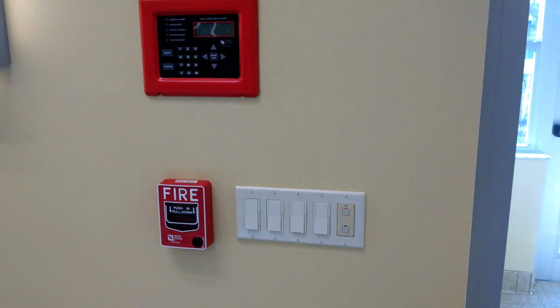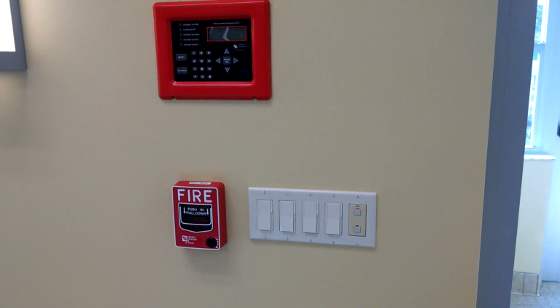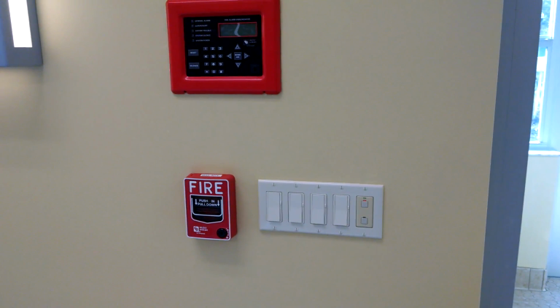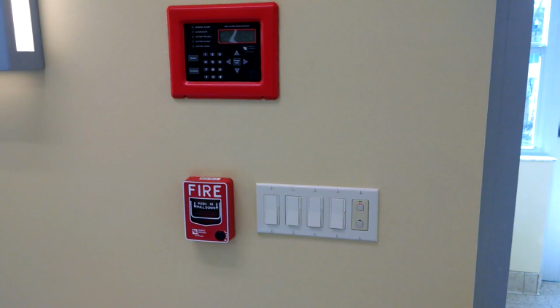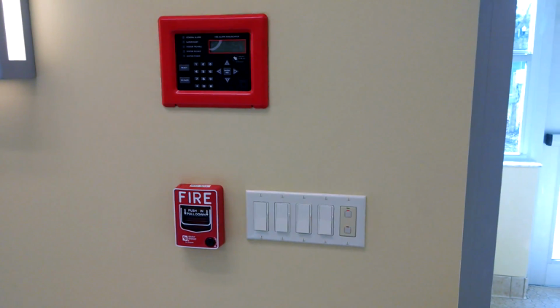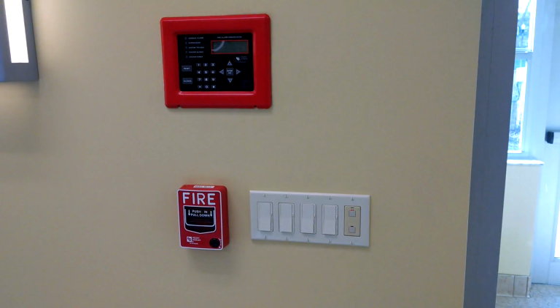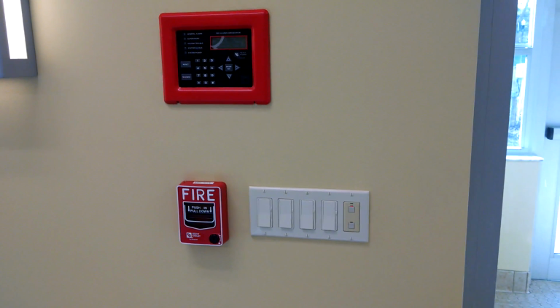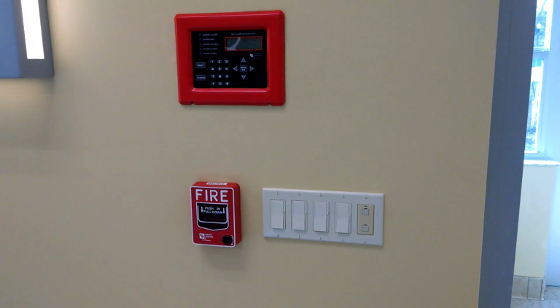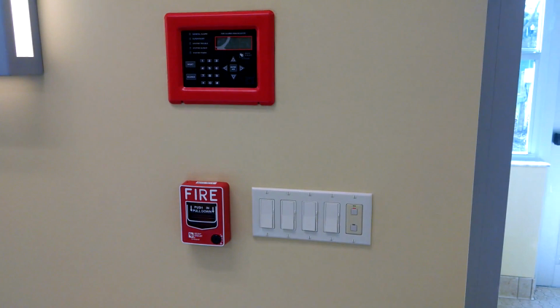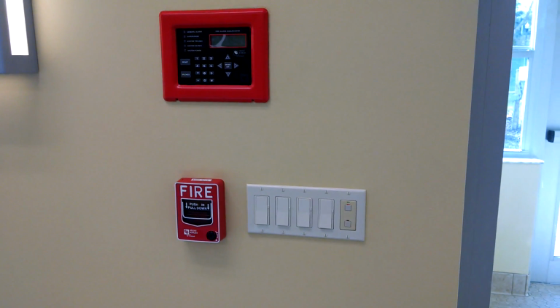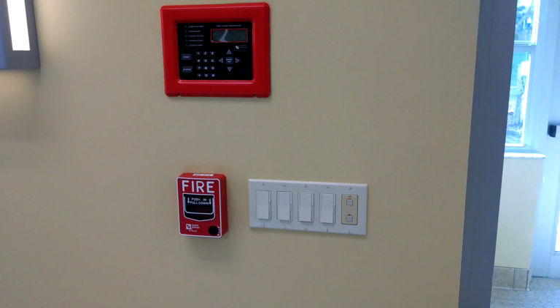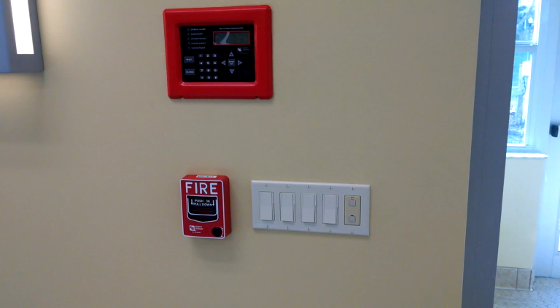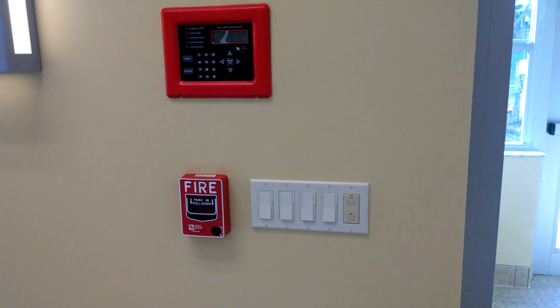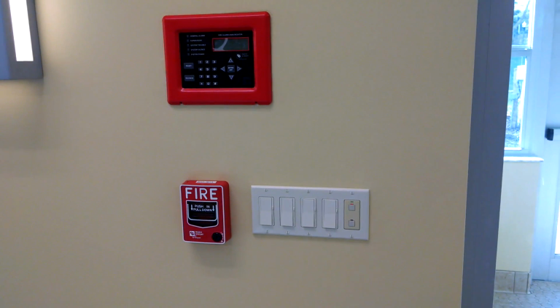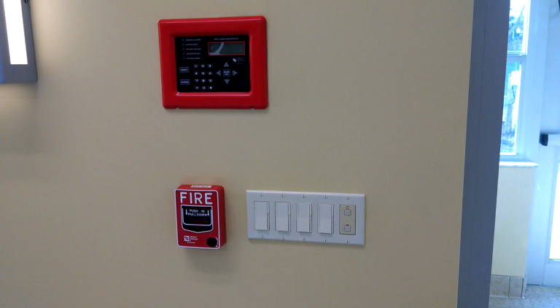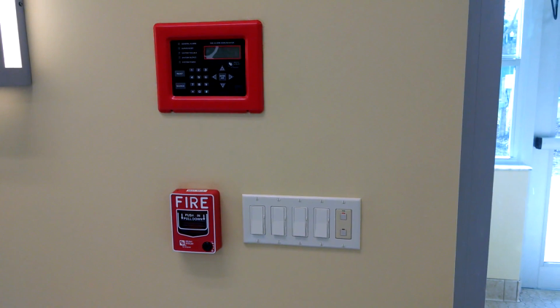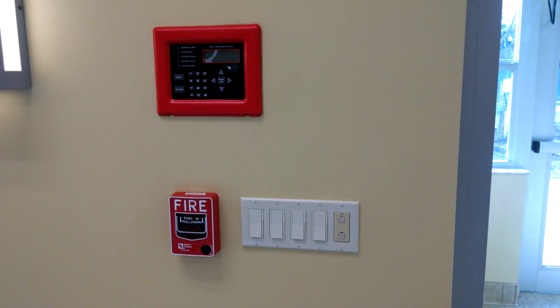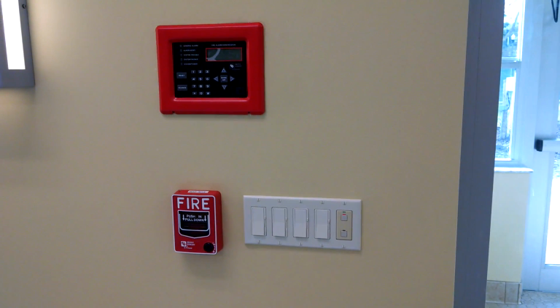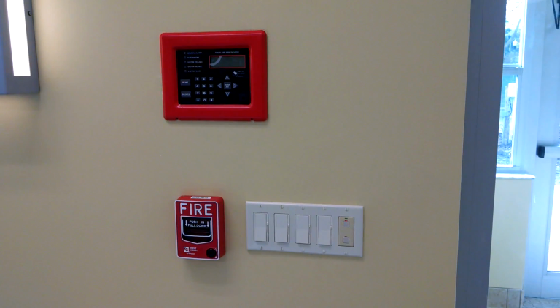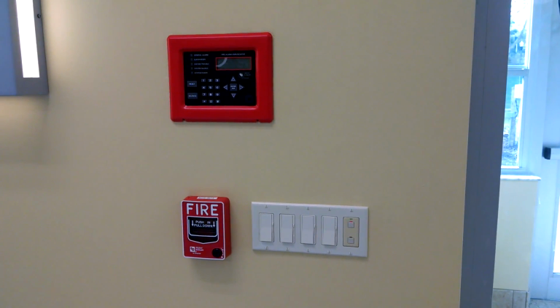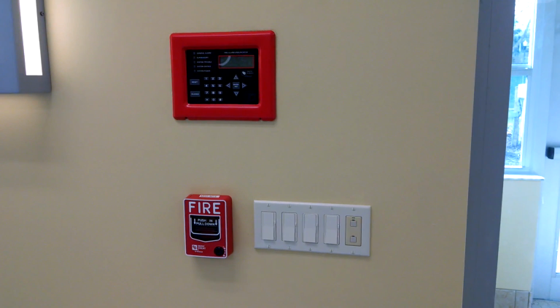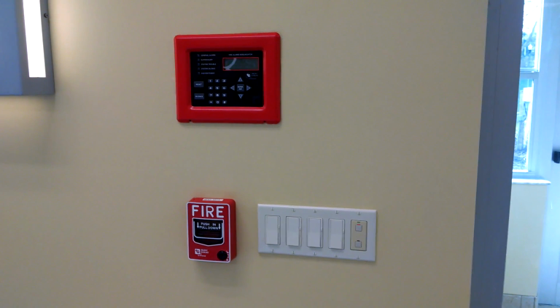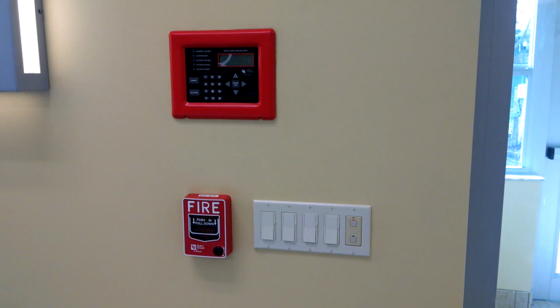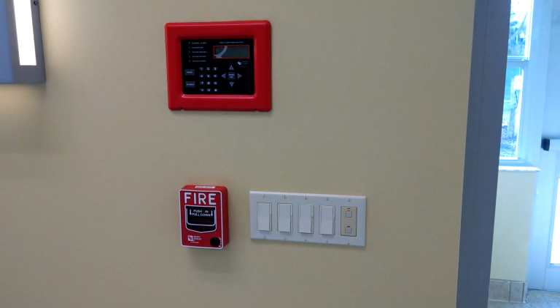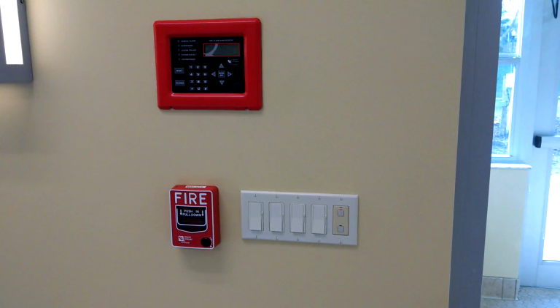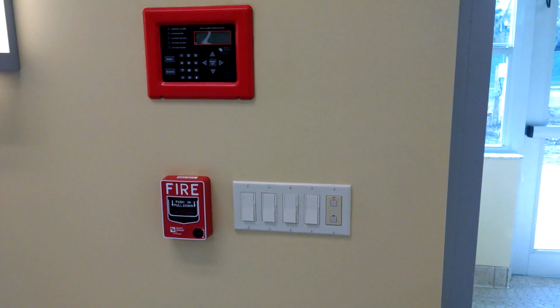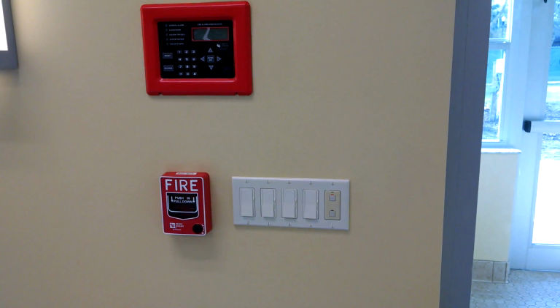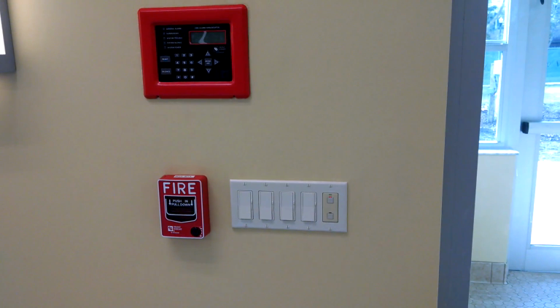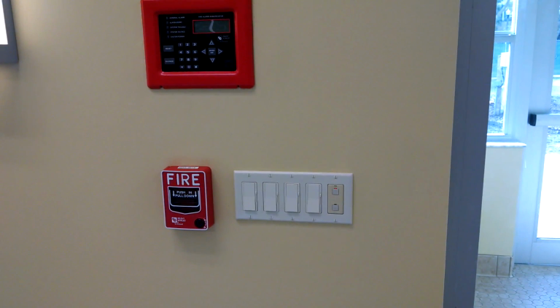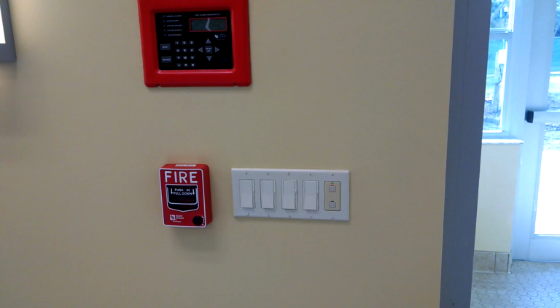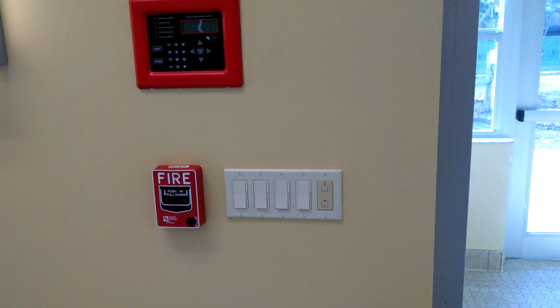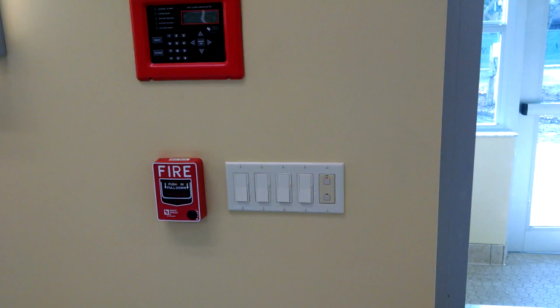All these switches are going to be energized at 9 o'clock in the morning. So if somebody leaves these lights on at night, they're going to actually come back on at 9 o'clock in the morning. And then at 5 o'clock in the afternoon, they're going to shut off.